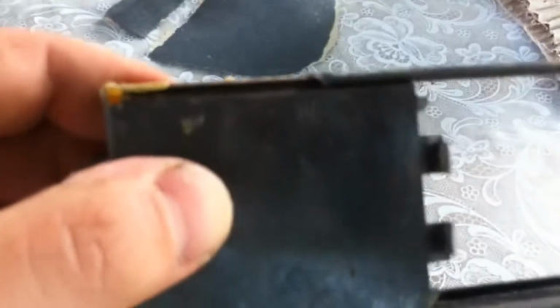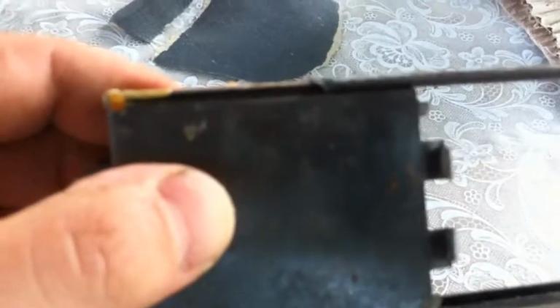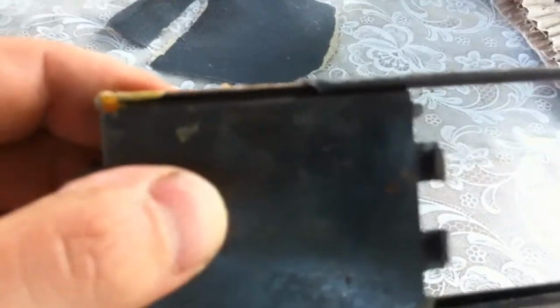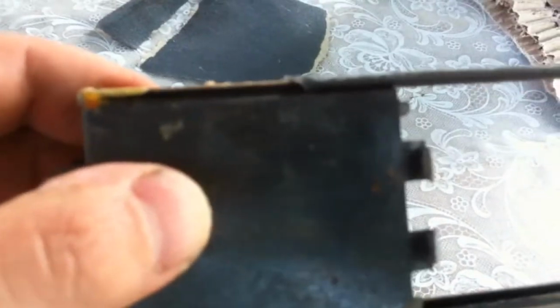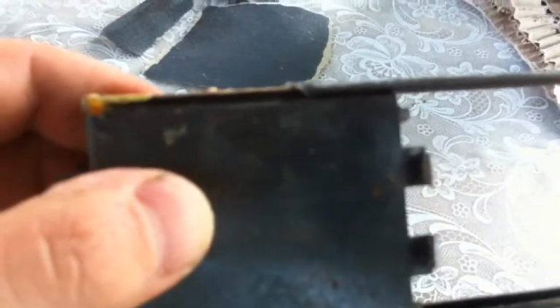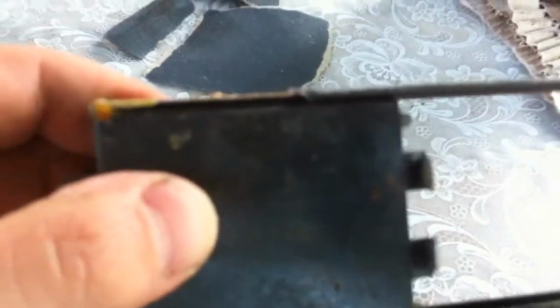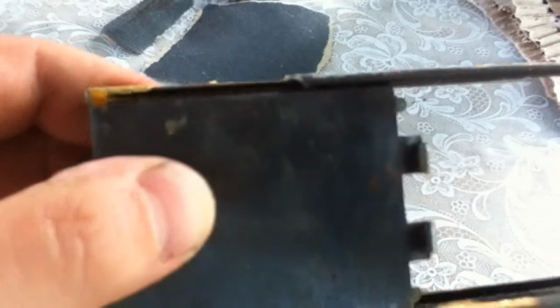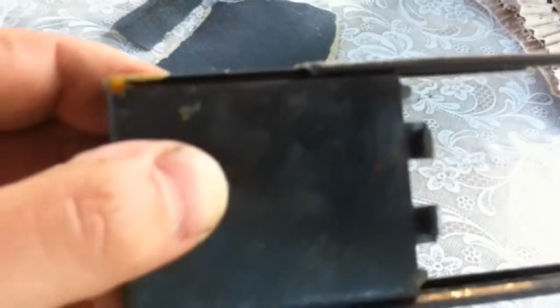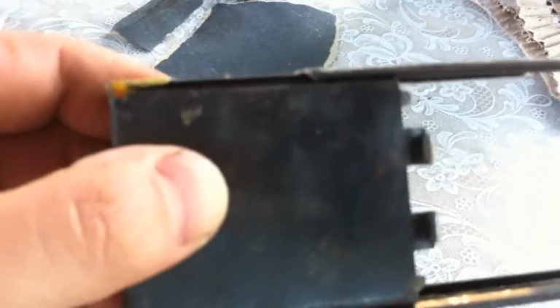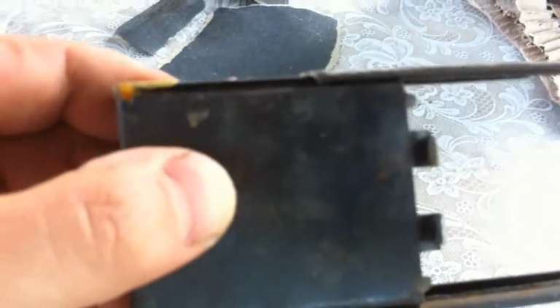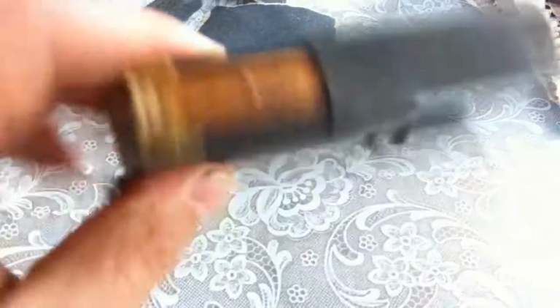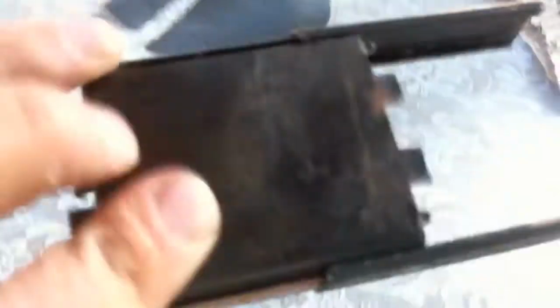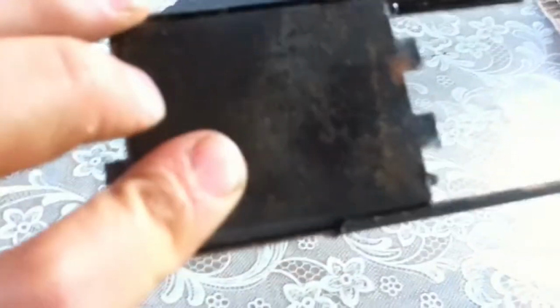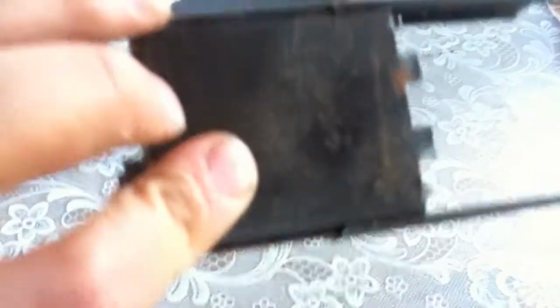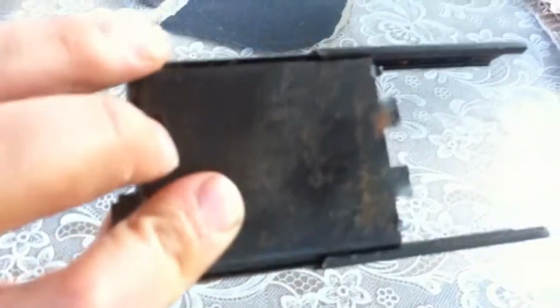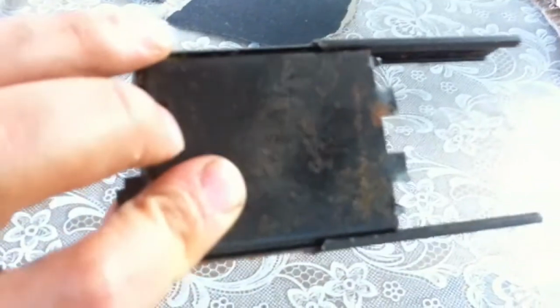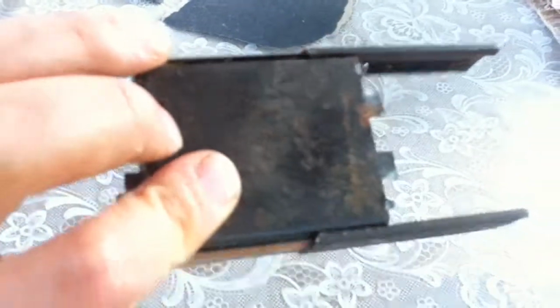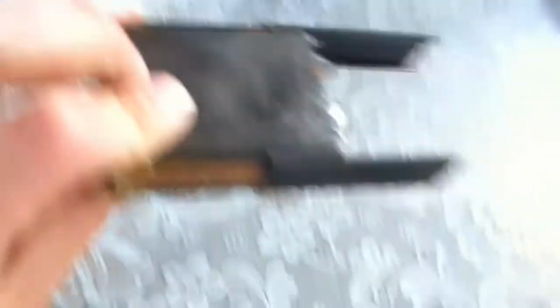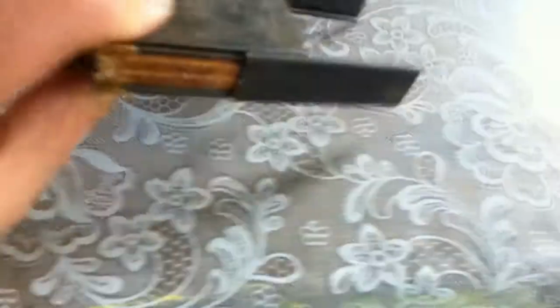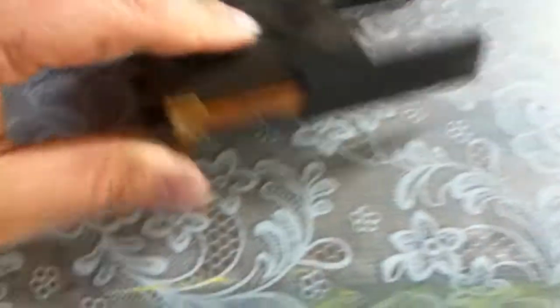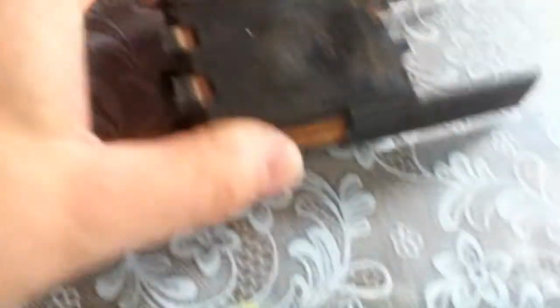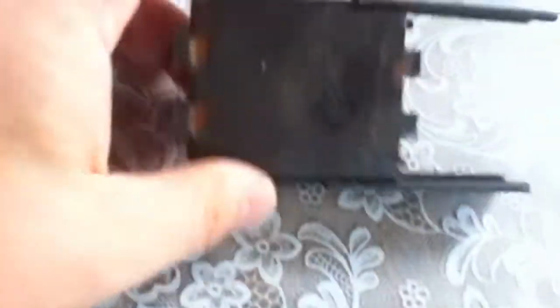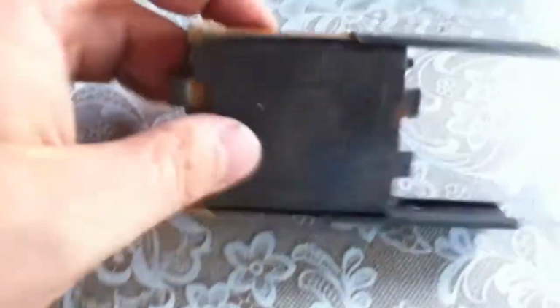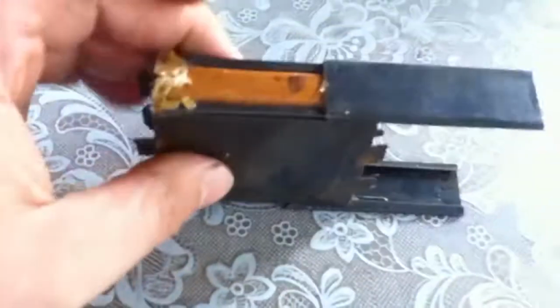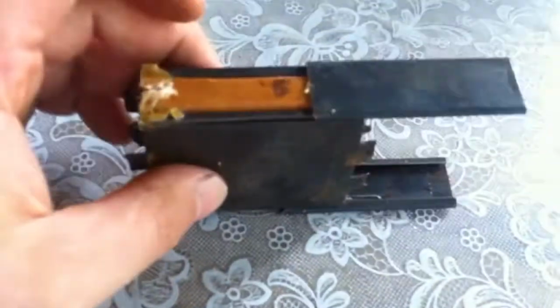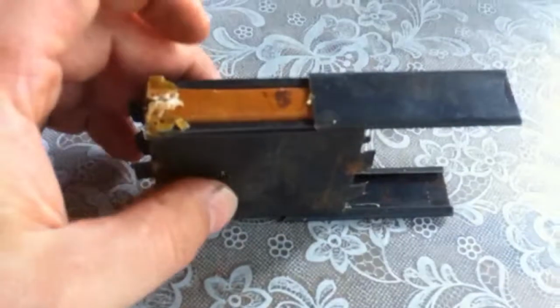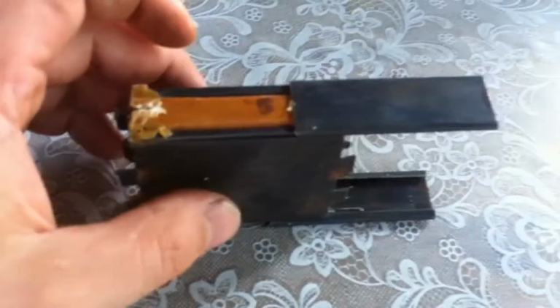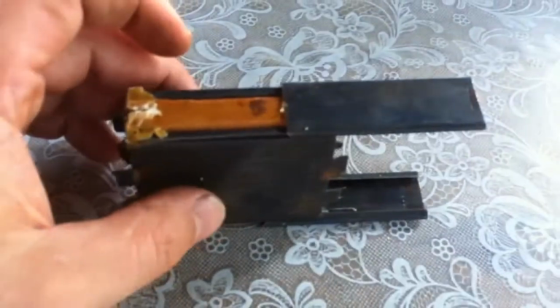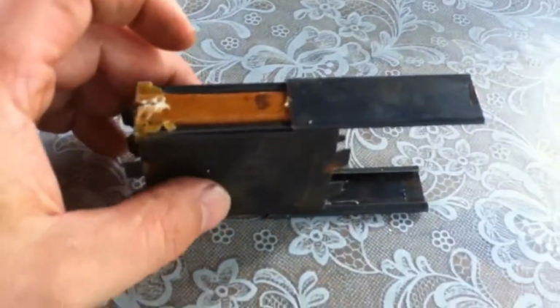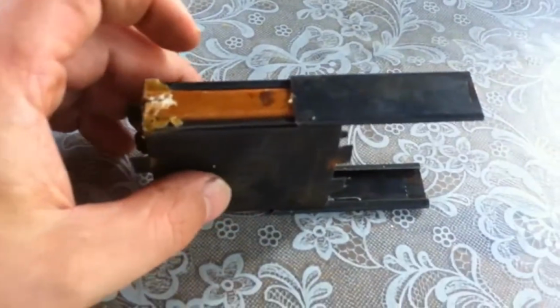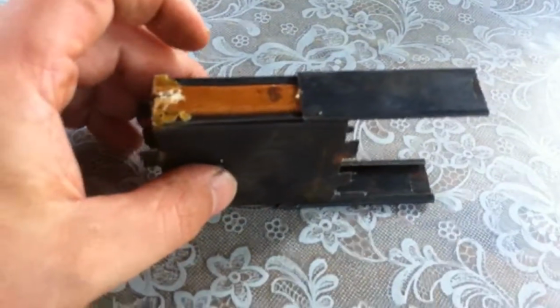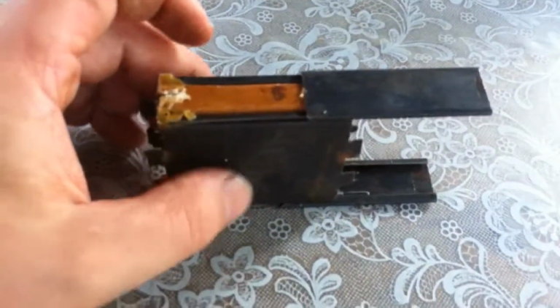I'm going to repaint them and clean them up a bit and prime them and repaint them in flat black.